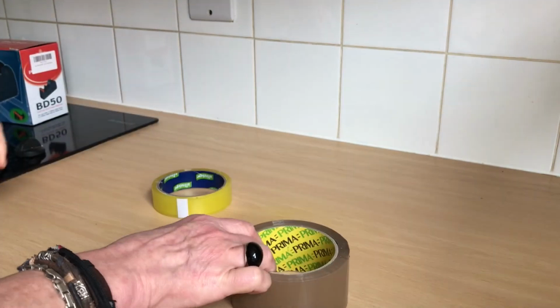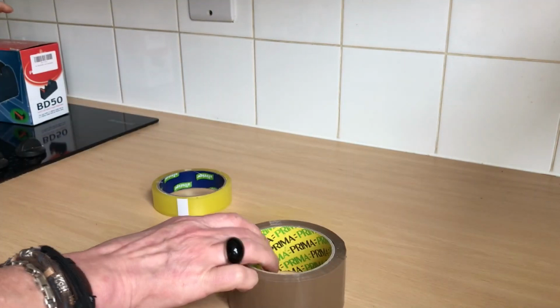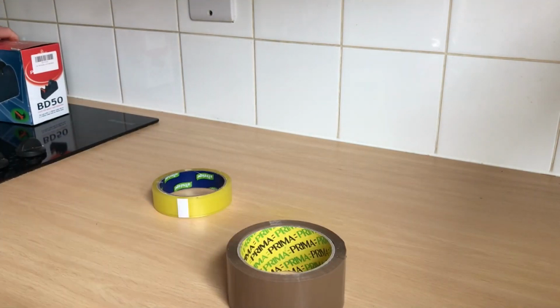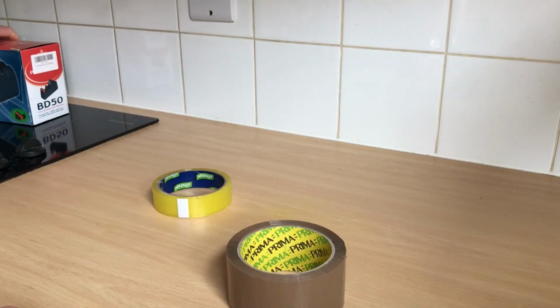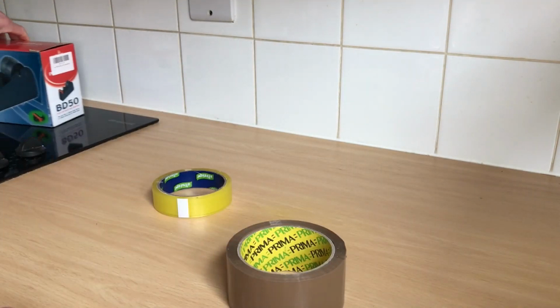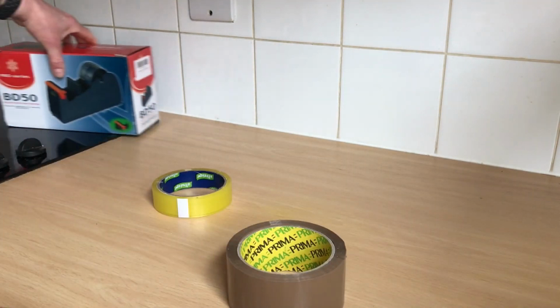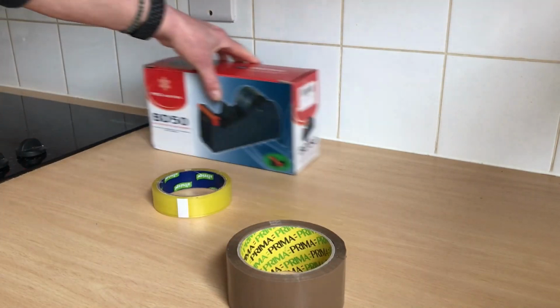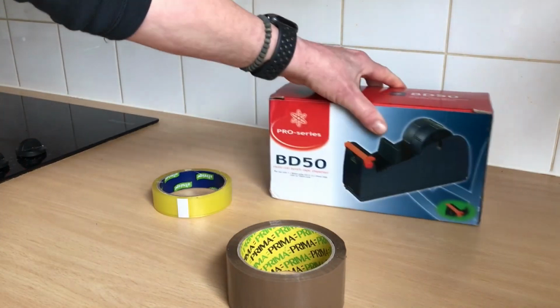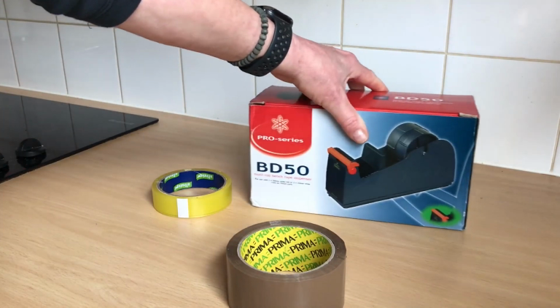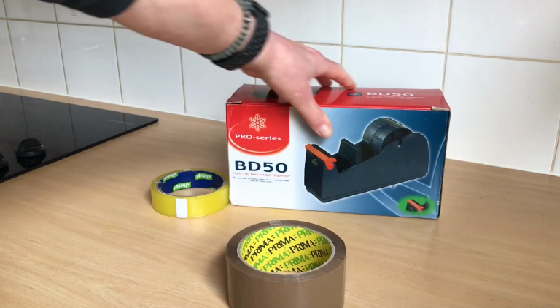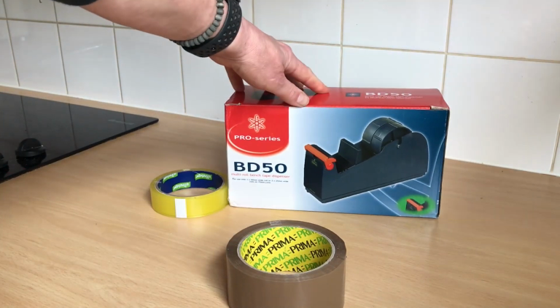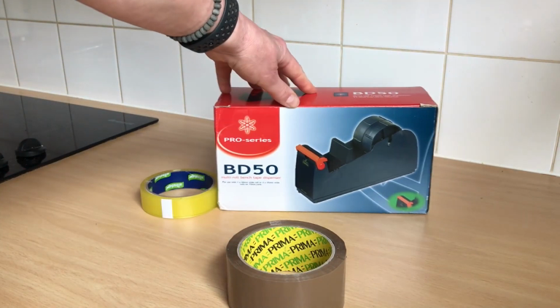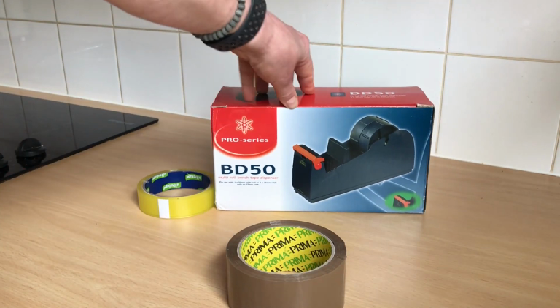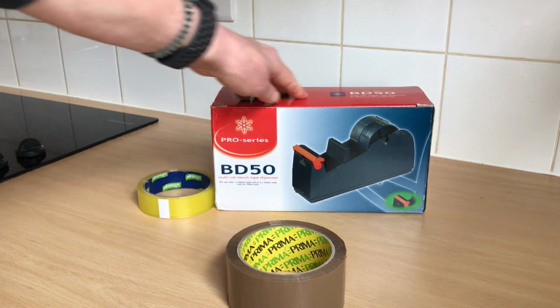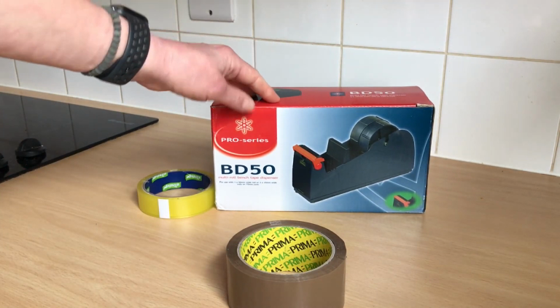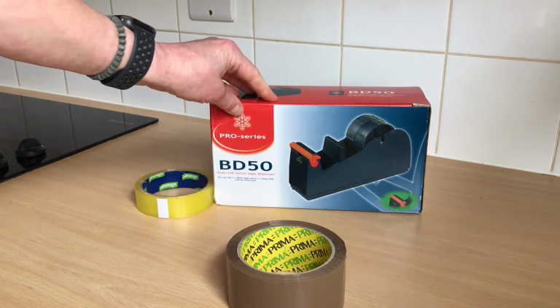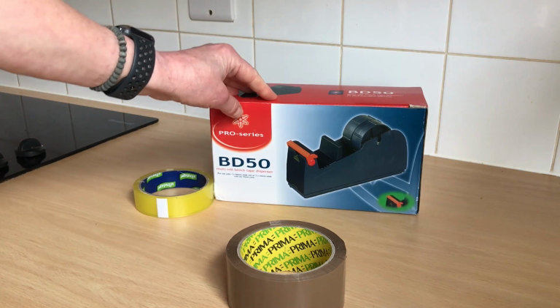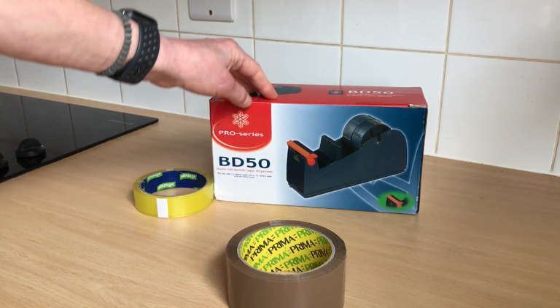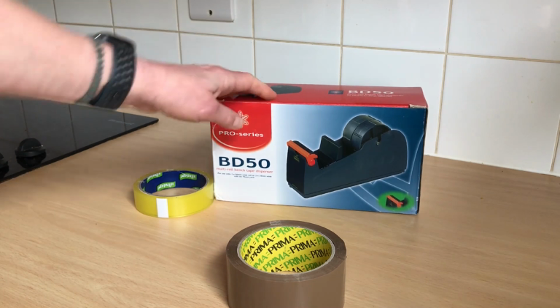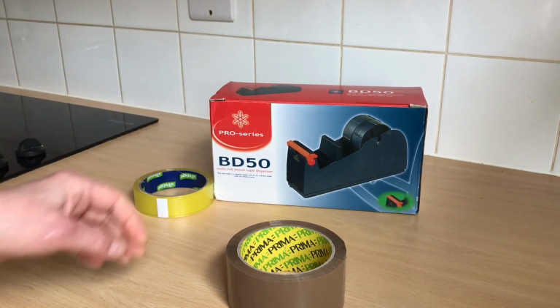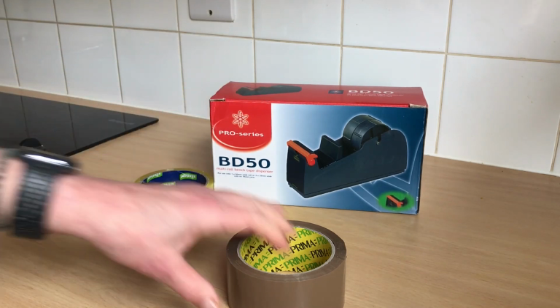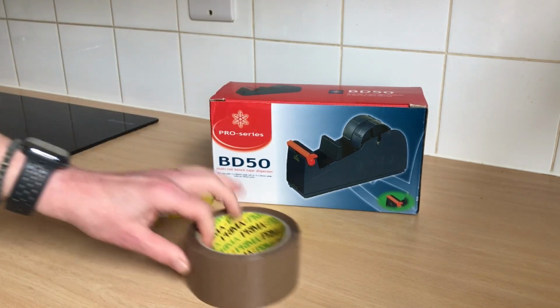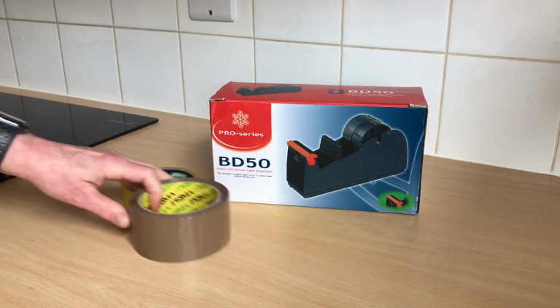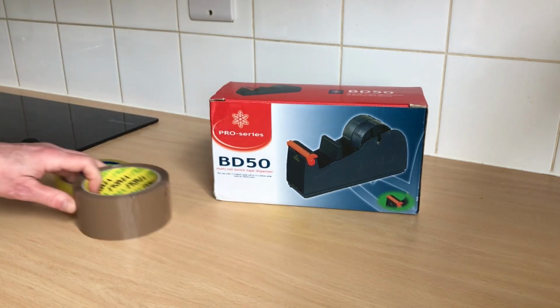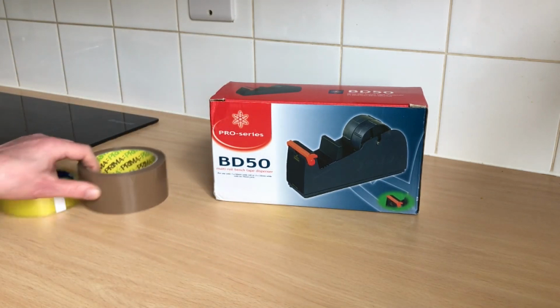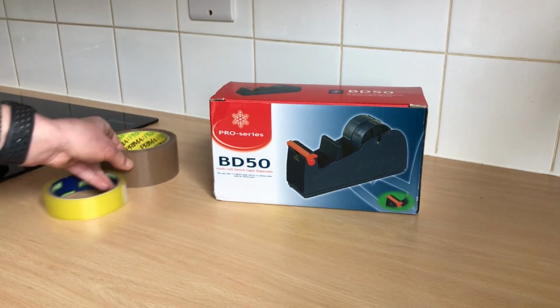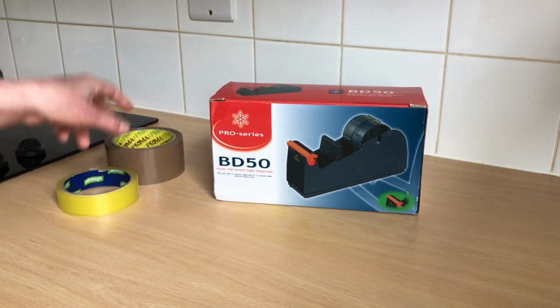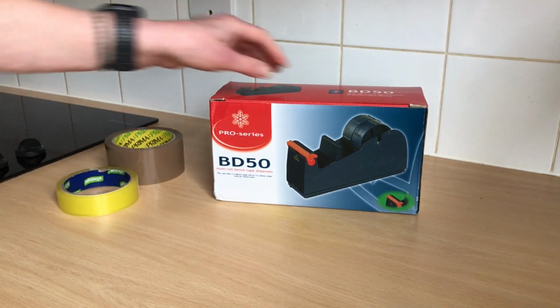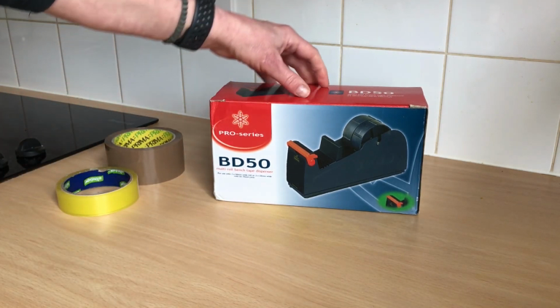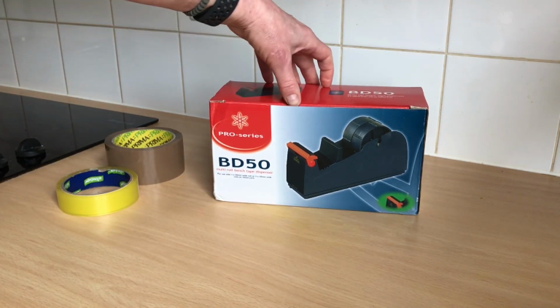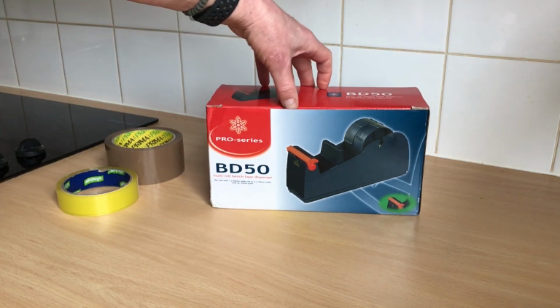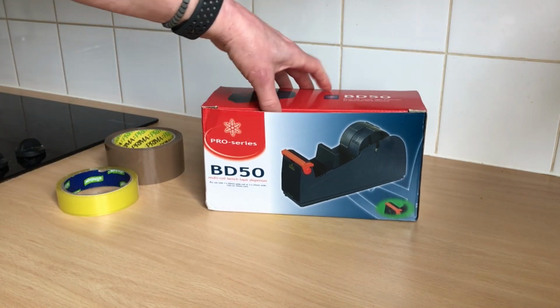And the solution is... da da da! ABD50. I'll show you what it does. It's by a company called ProSeries.